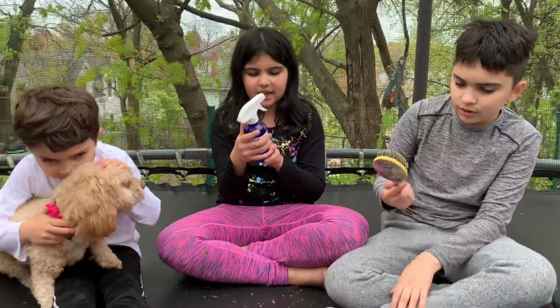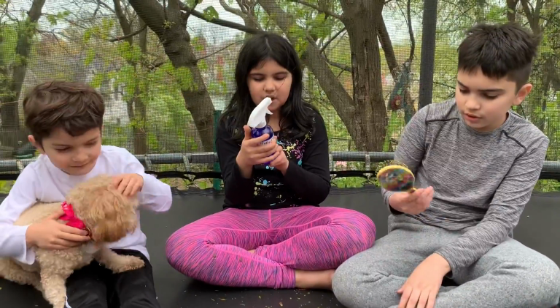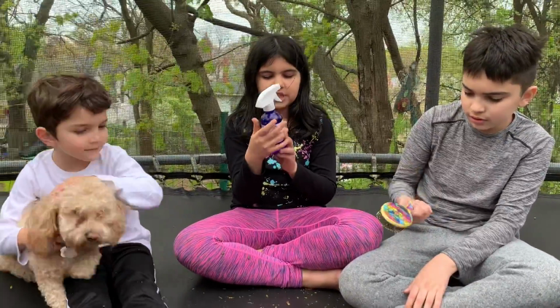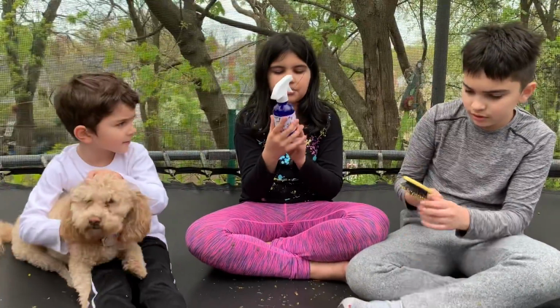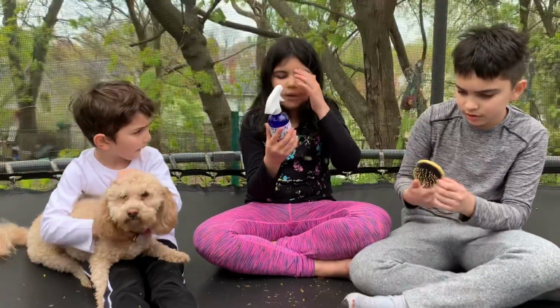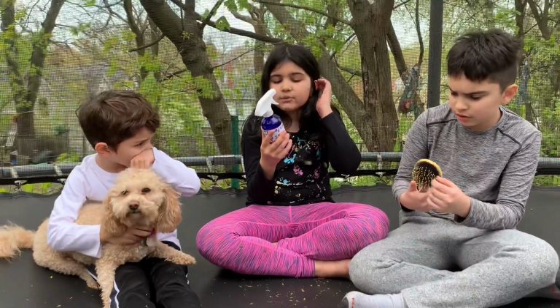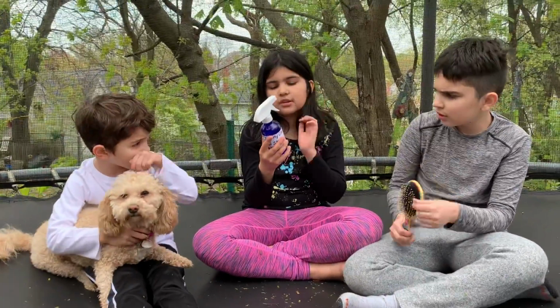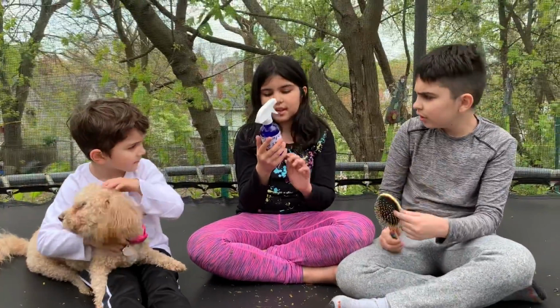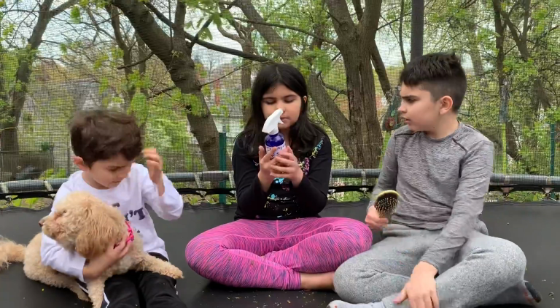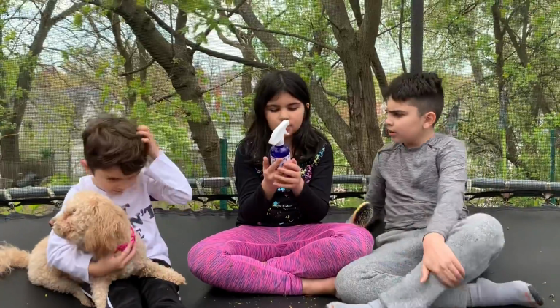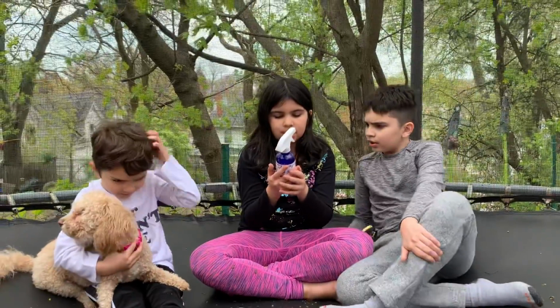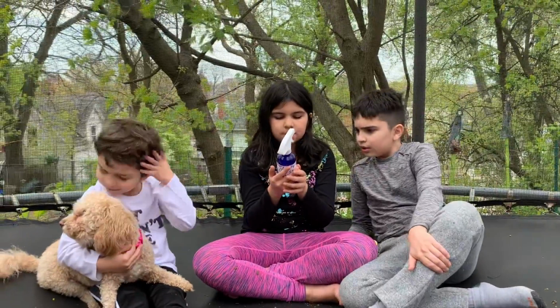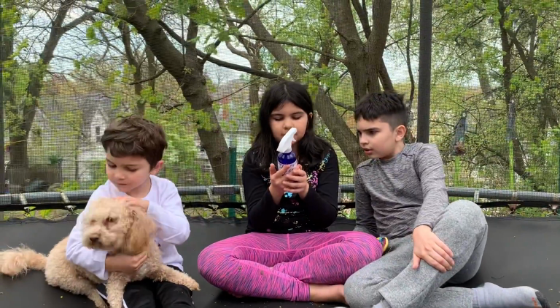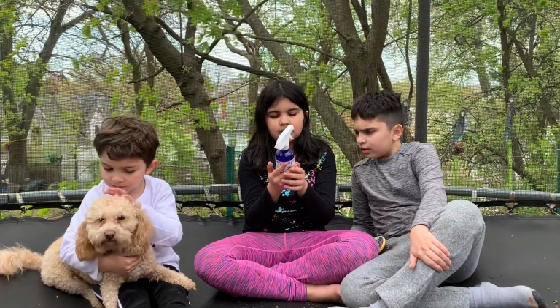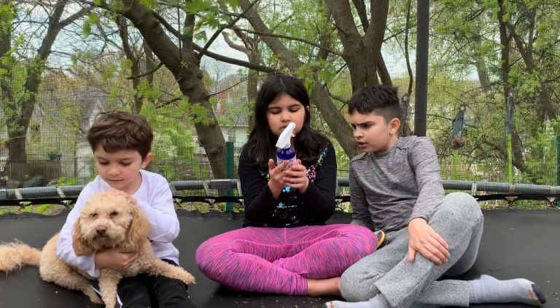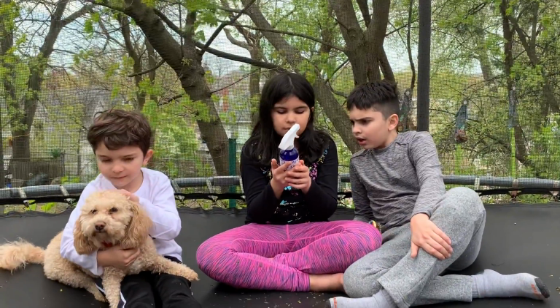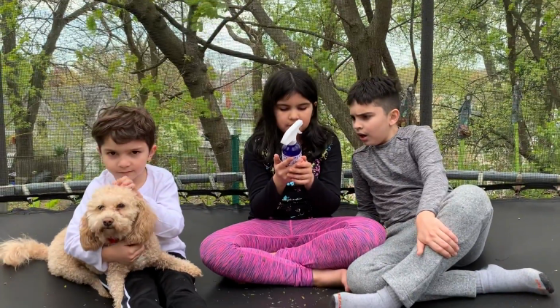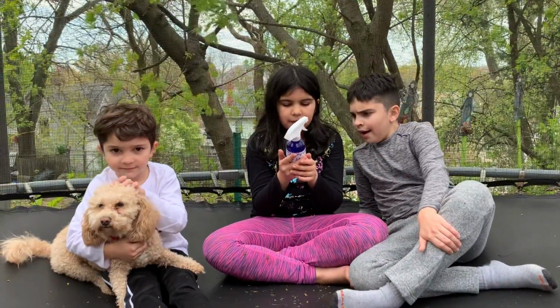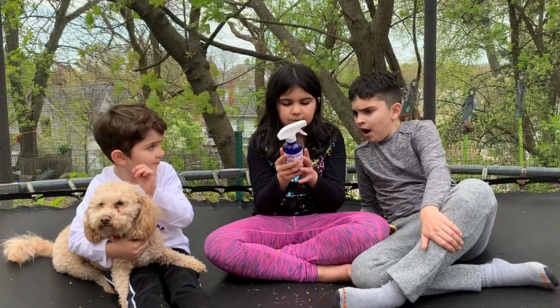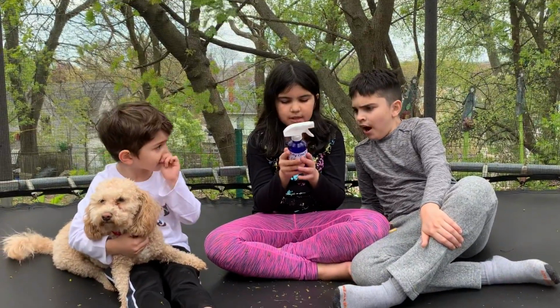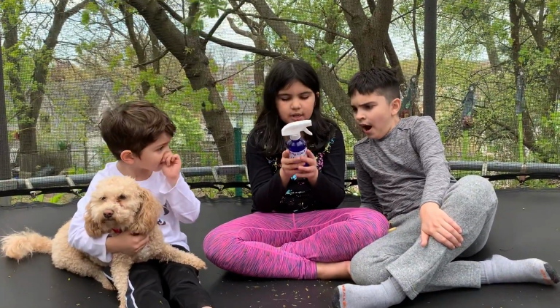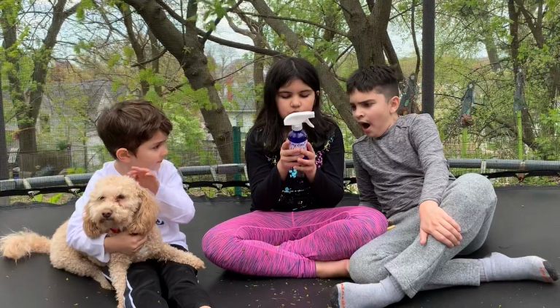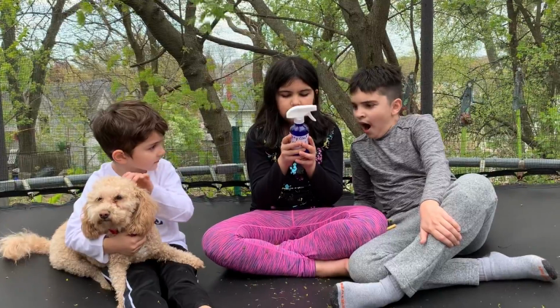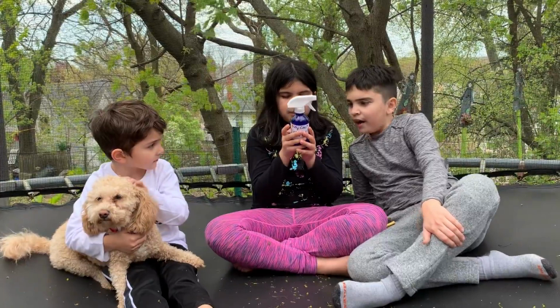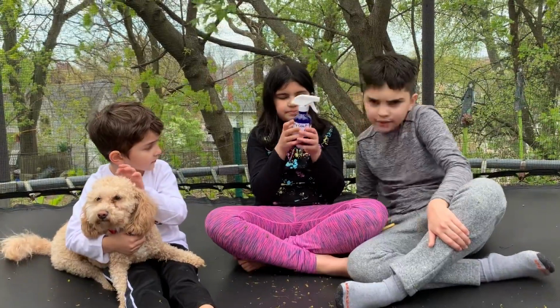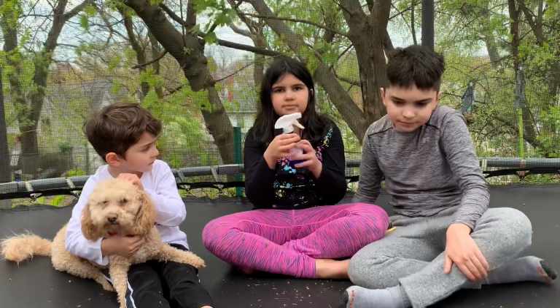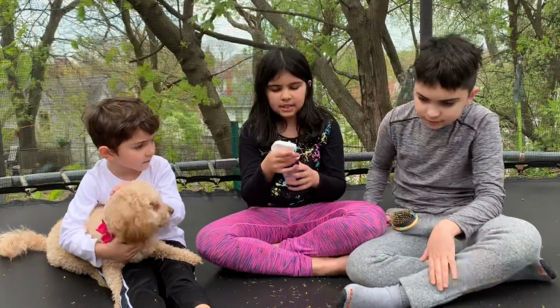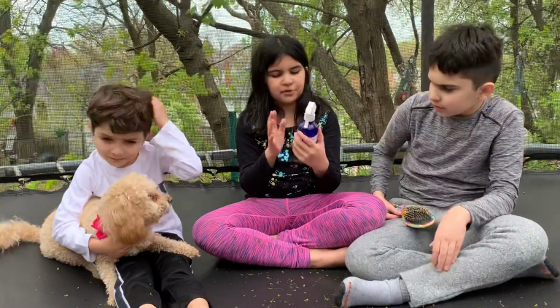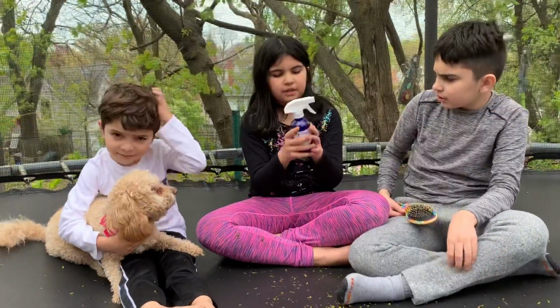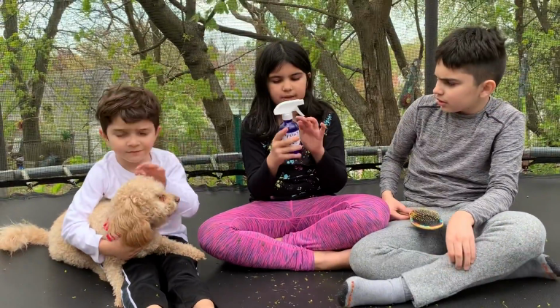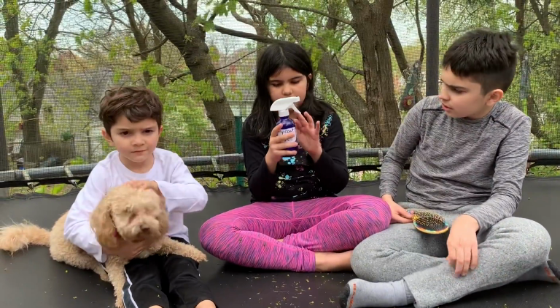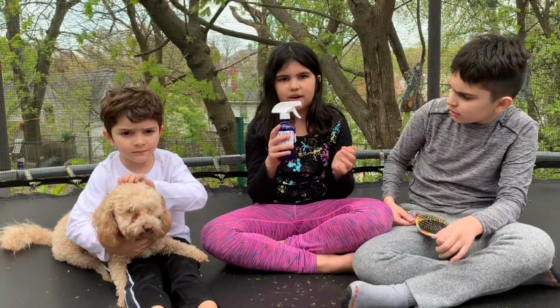It has 1 ounce of witch hazel, 7 drops of cedarwood, 7 drops of lavender, 7 drops of rosemary, 5 drops of ylang-ylang, and 3 drops of geranium. And then you fill the rest up with distilled water.